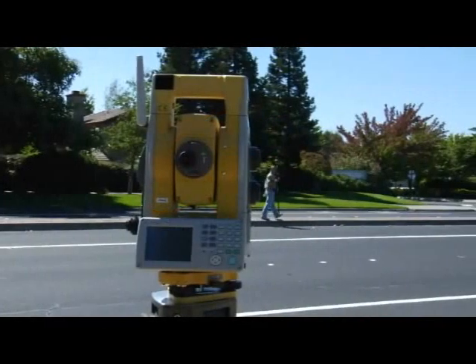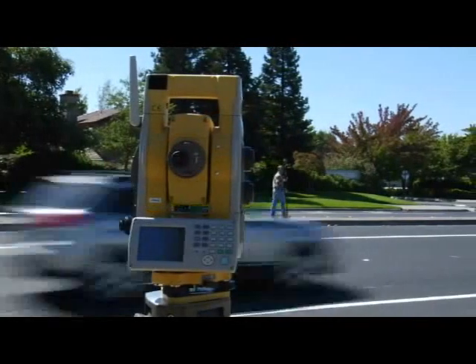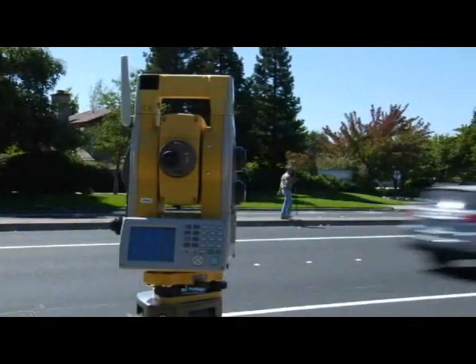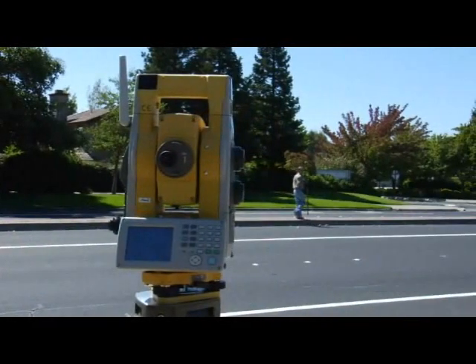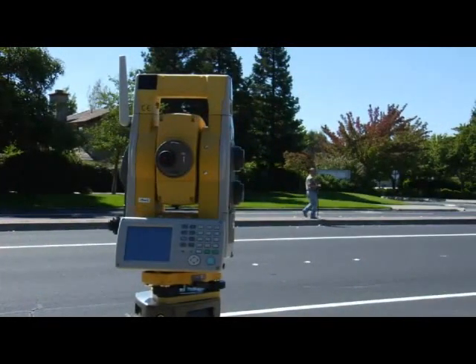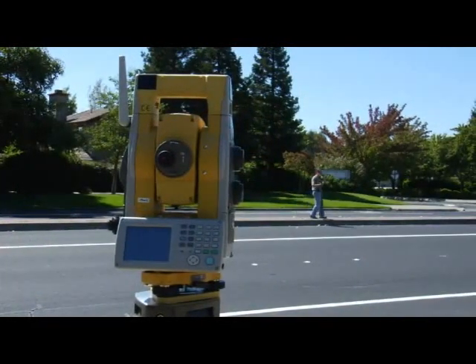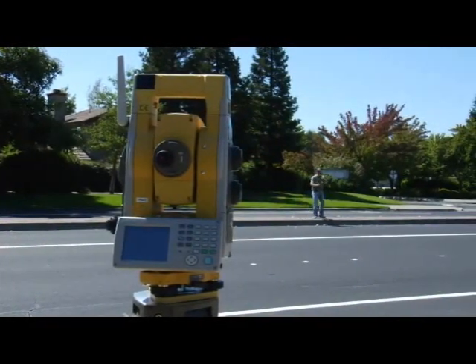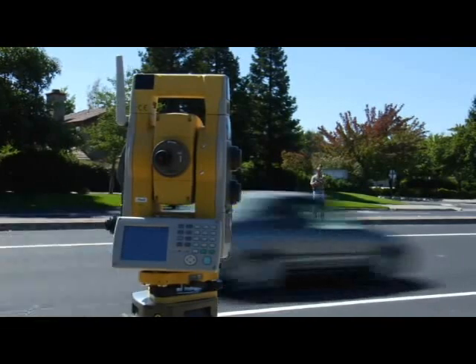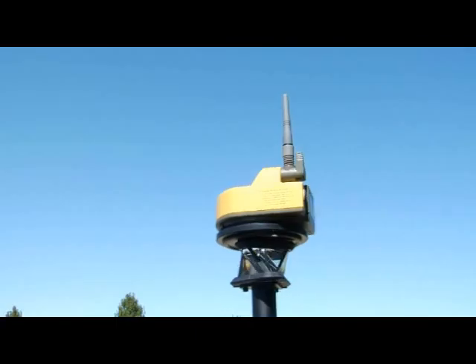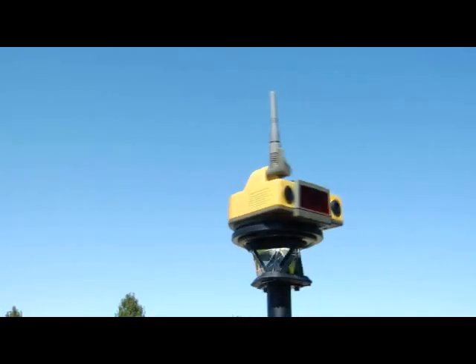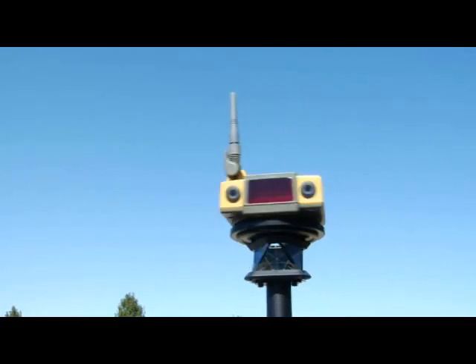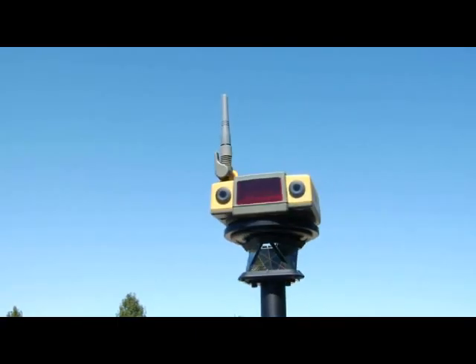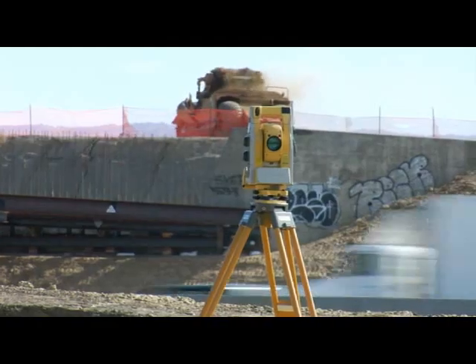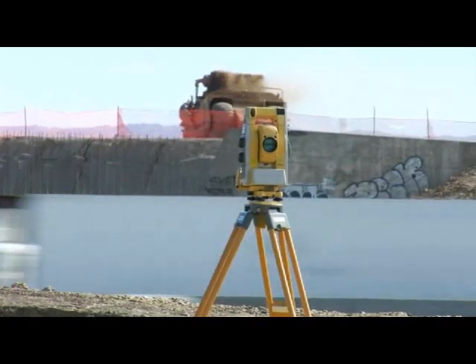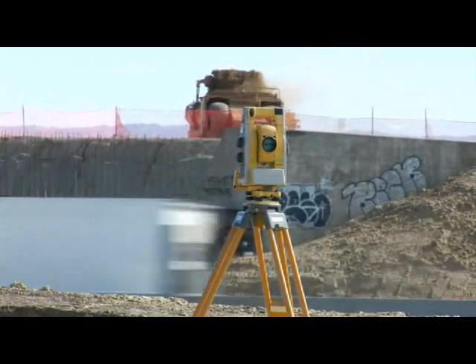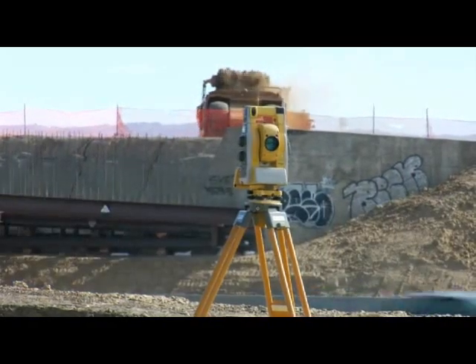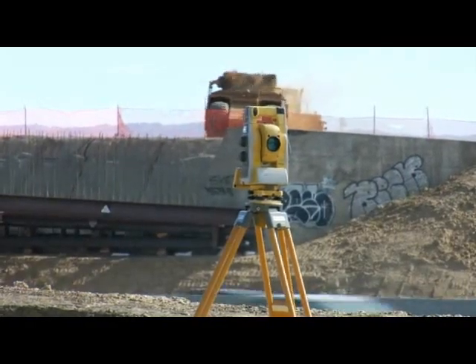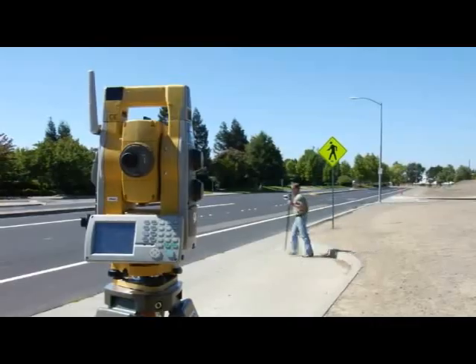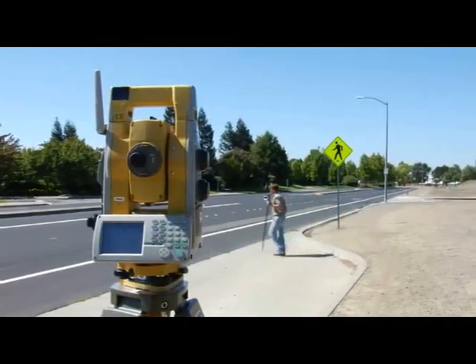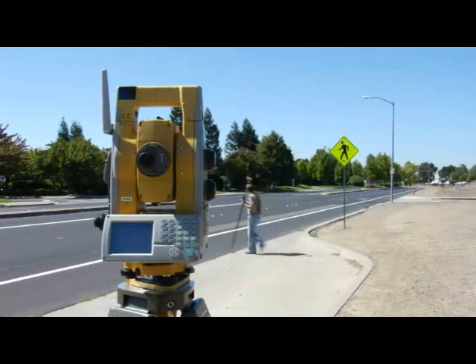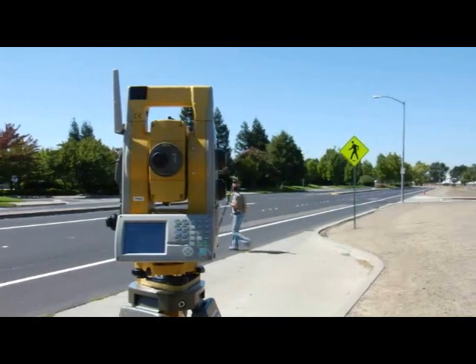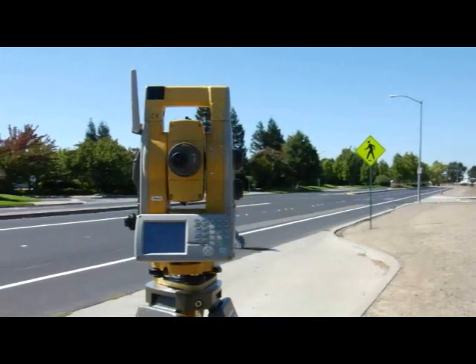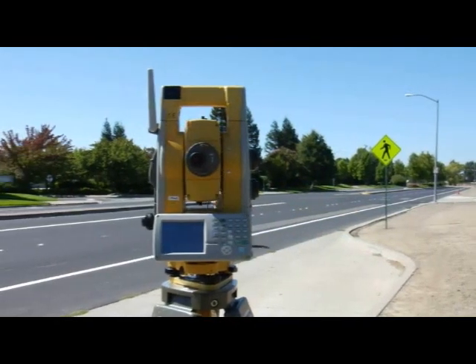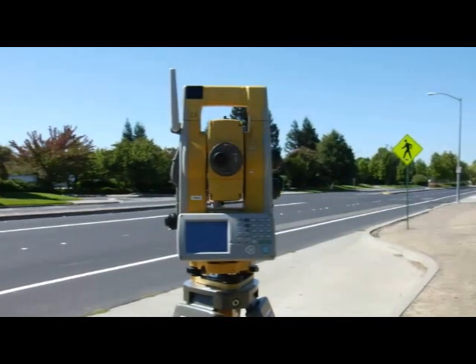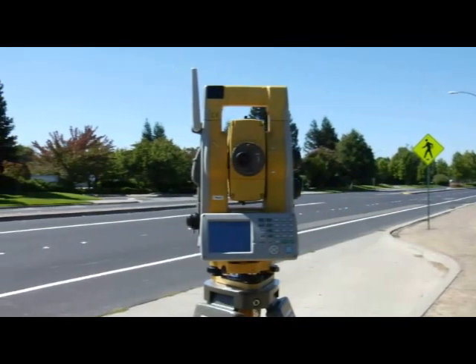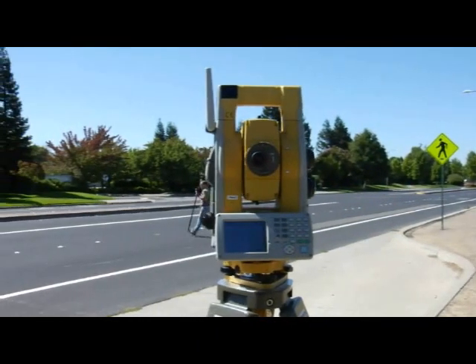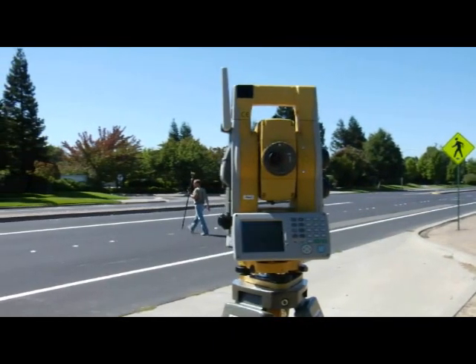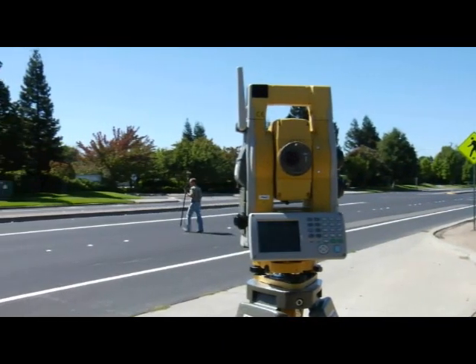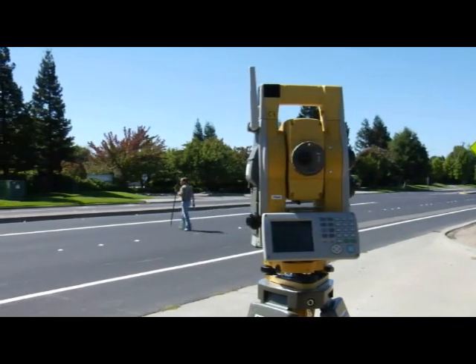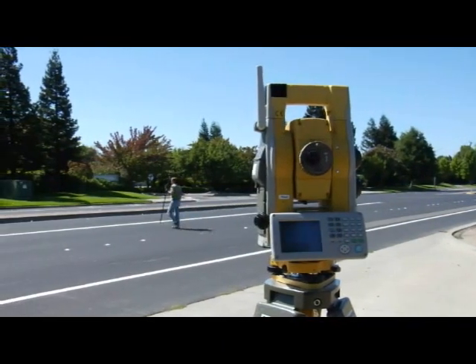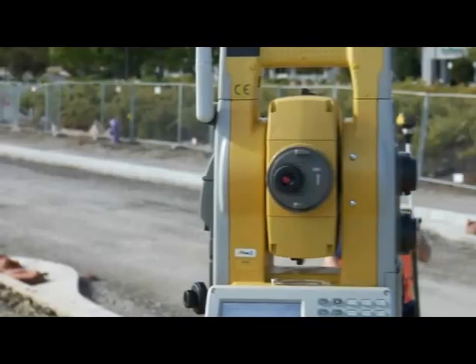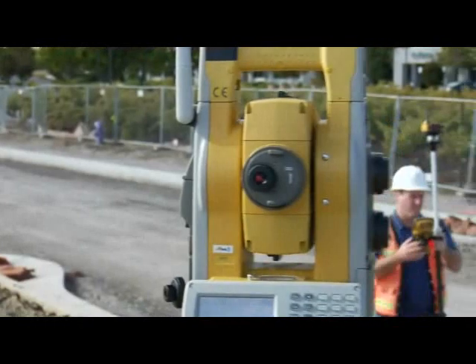TopCon's constant efforts at improvement have built a long record of innovation. And so we set out once again to re-engineer our robotic total station technology — every element, every piece, every feature.